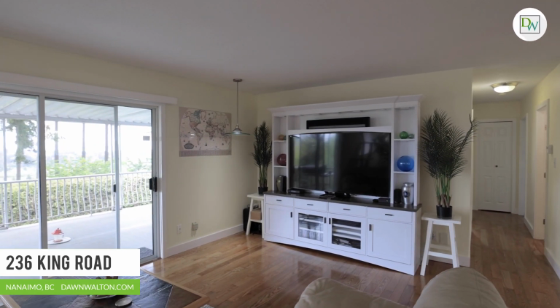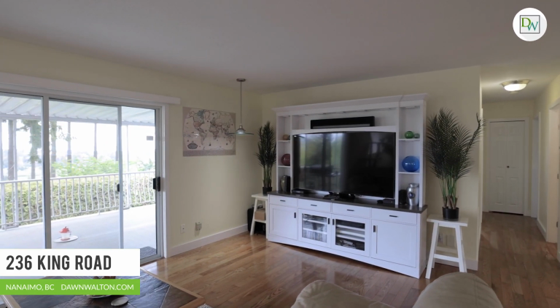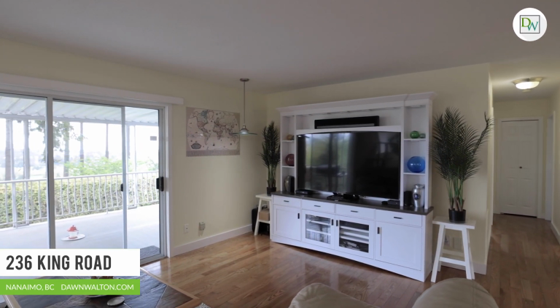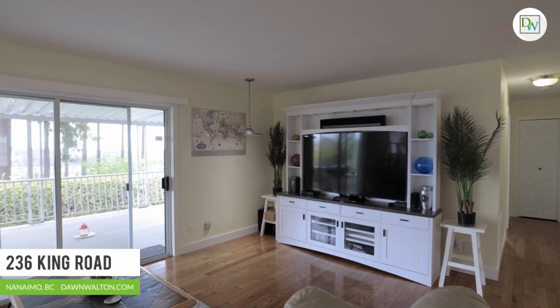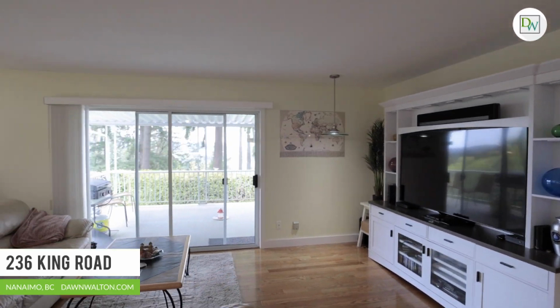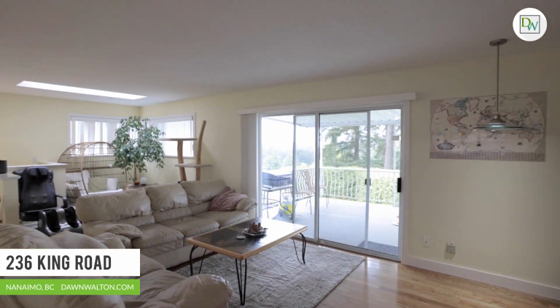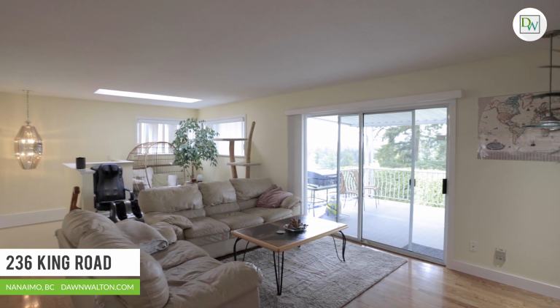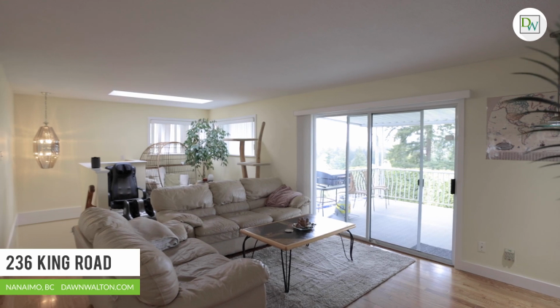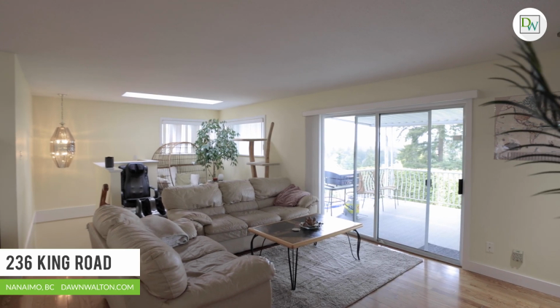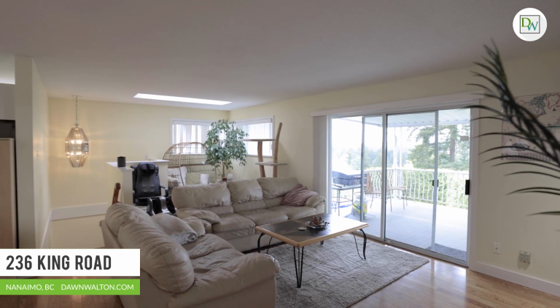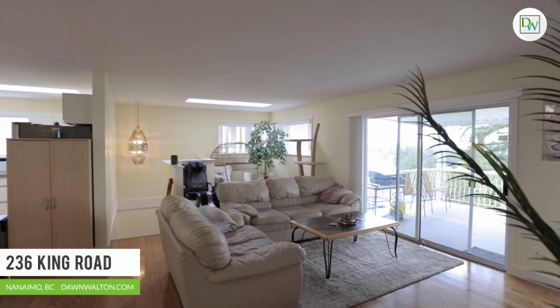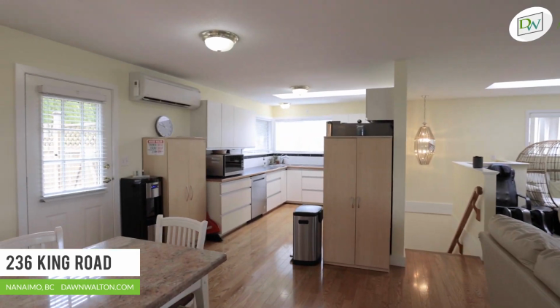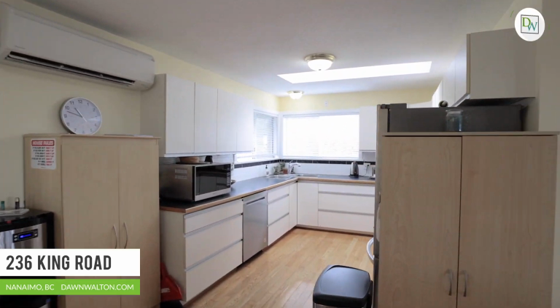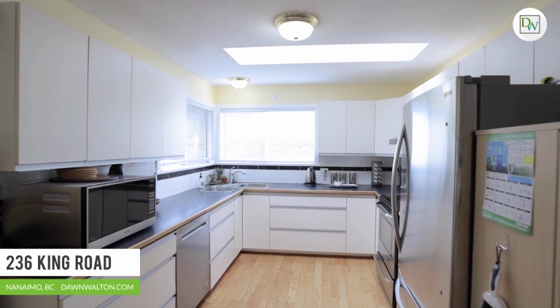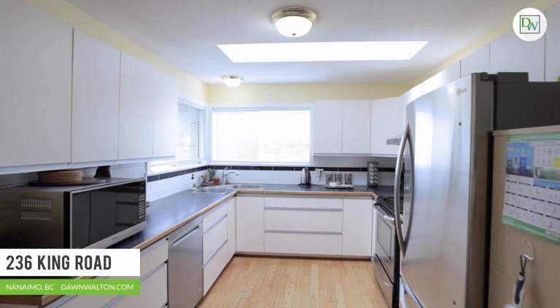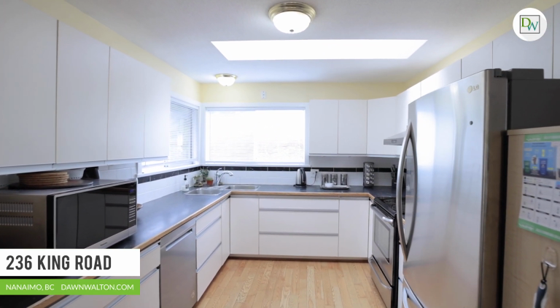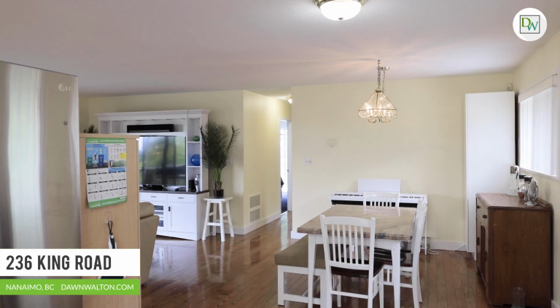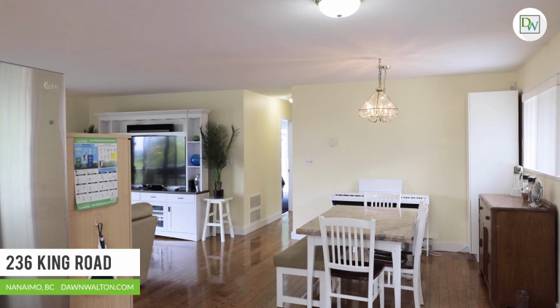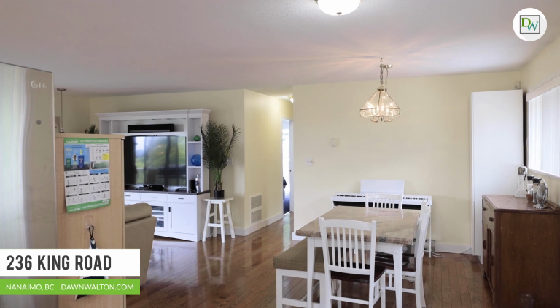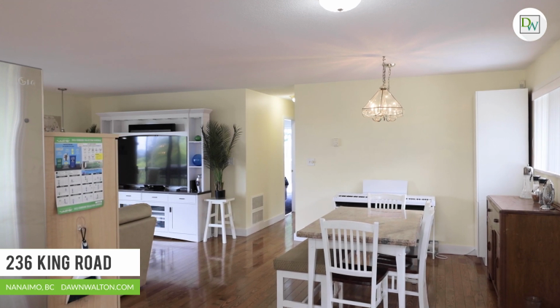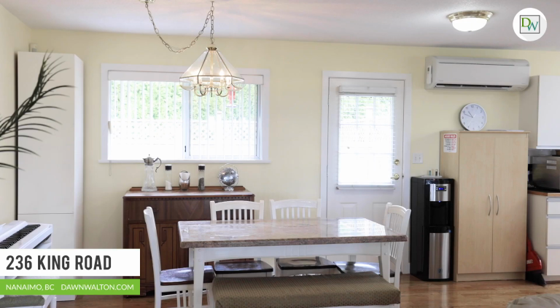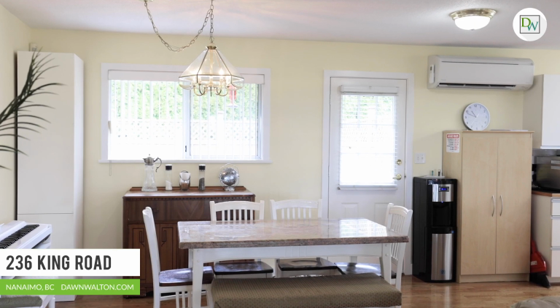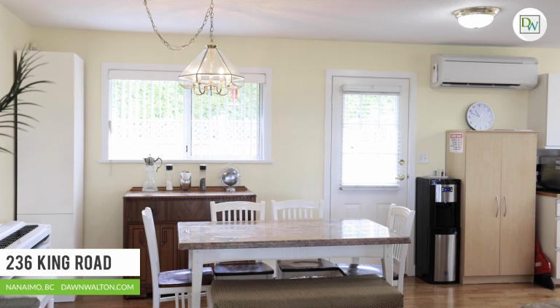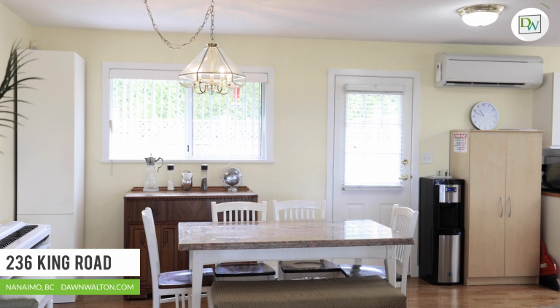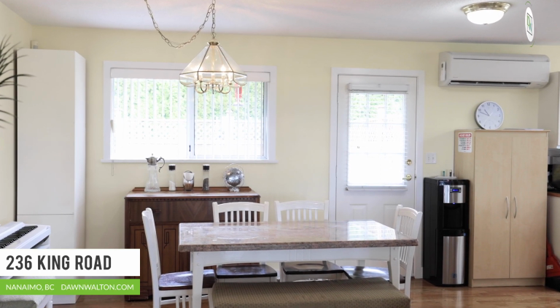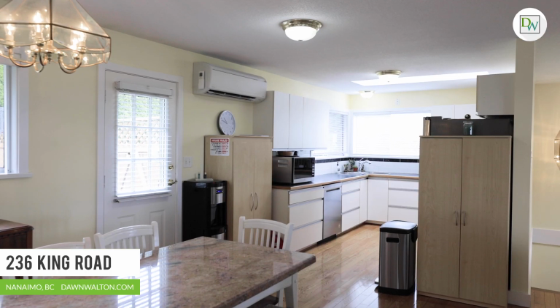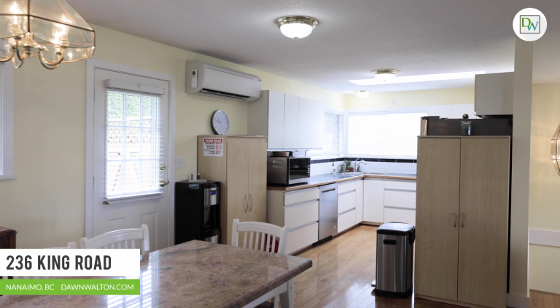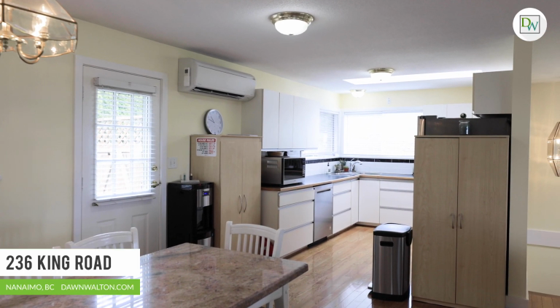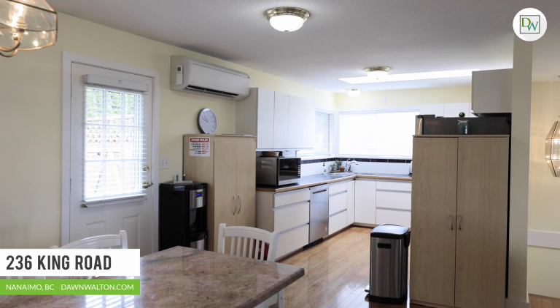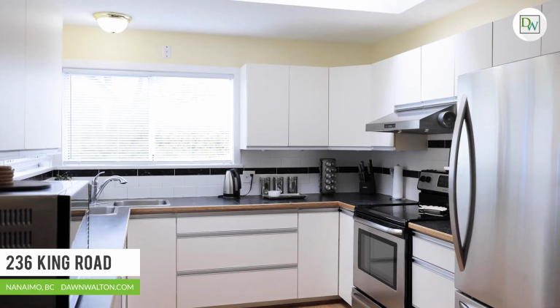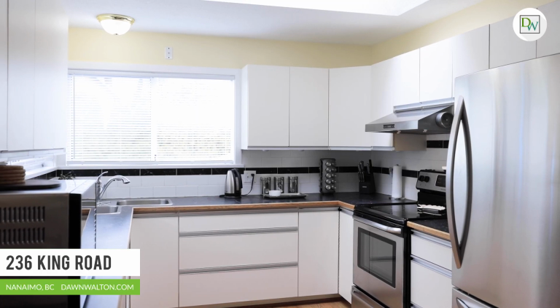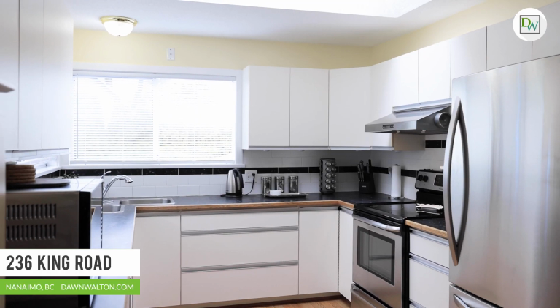This modern floor plan includes two bedrooms on the main floor and a massive living dining area. The kitchen is bright and open with corner windows letting in an abundance of natural light.